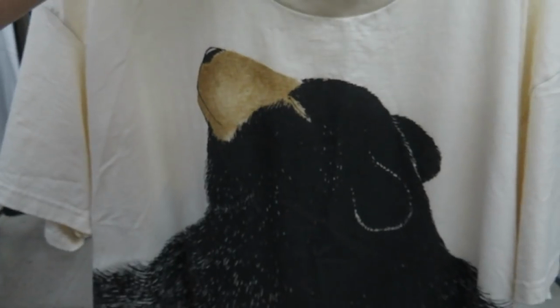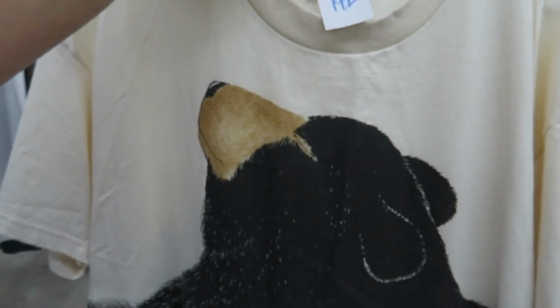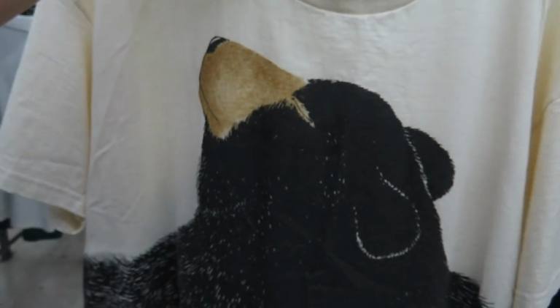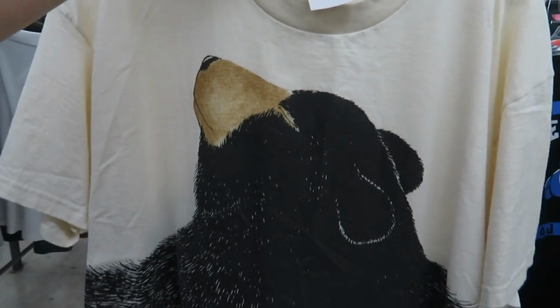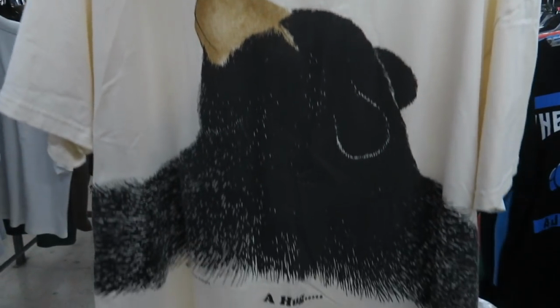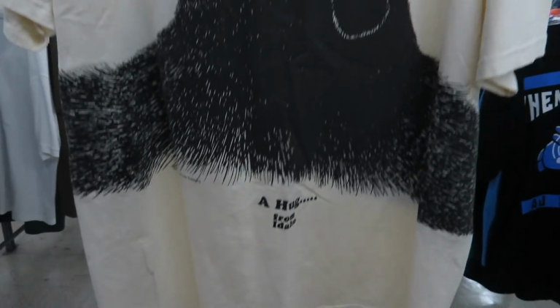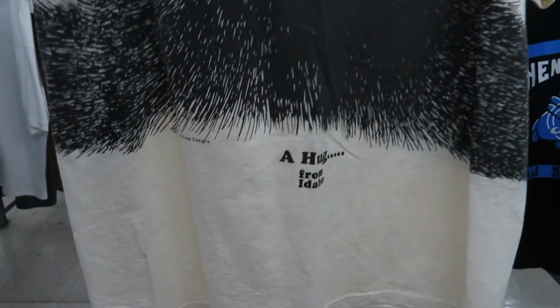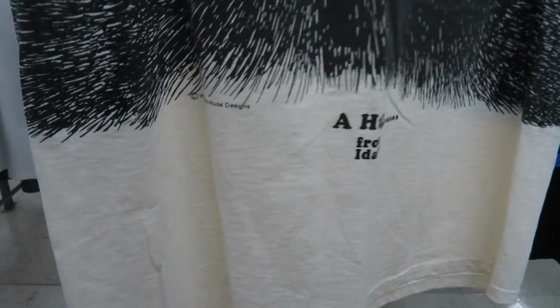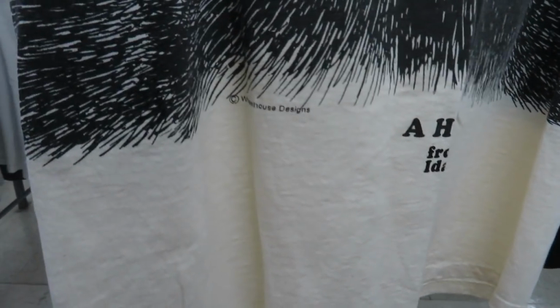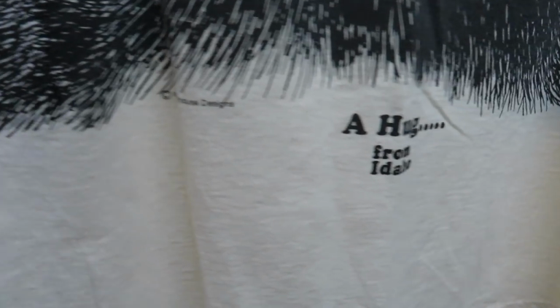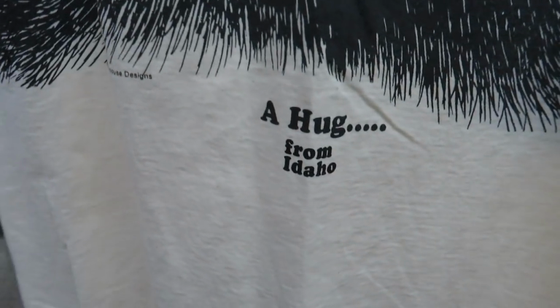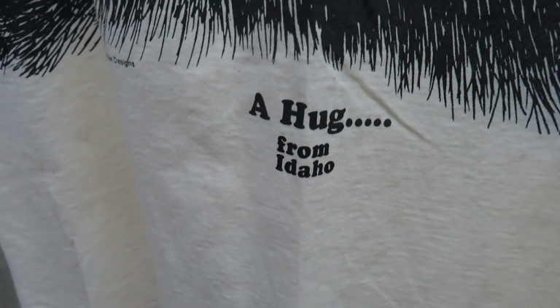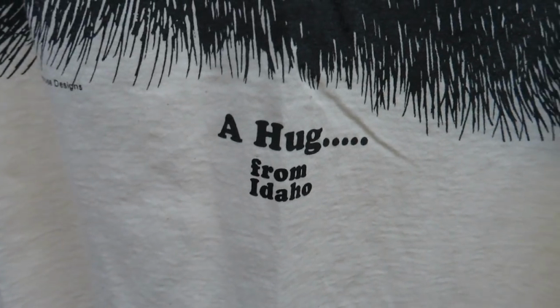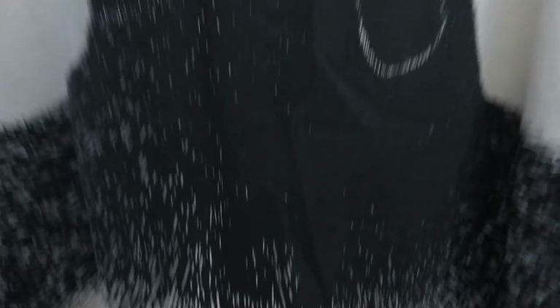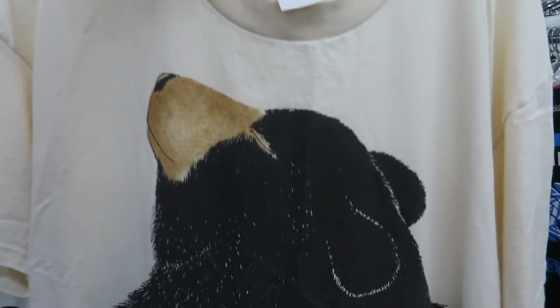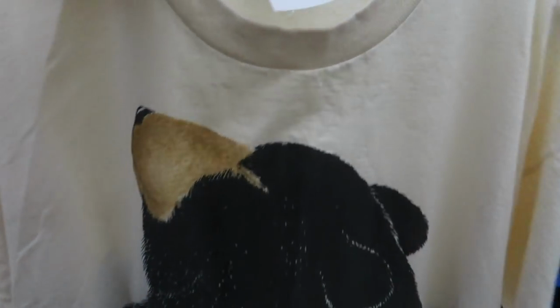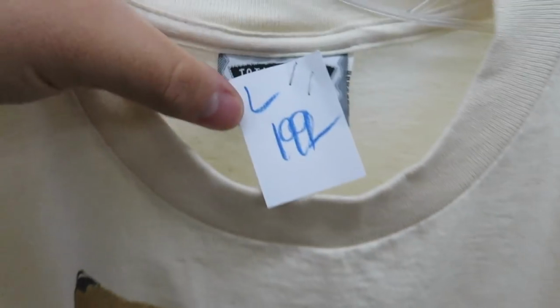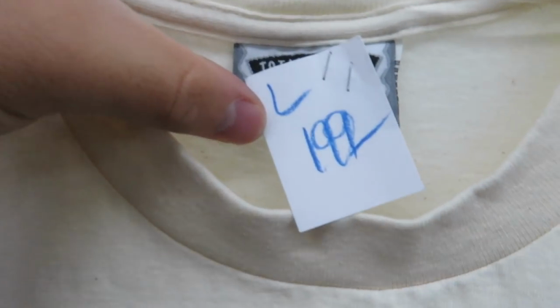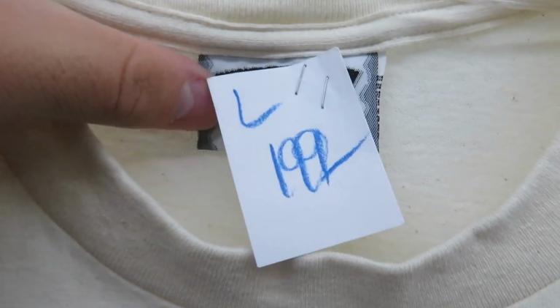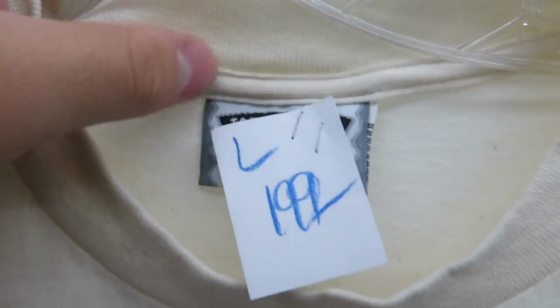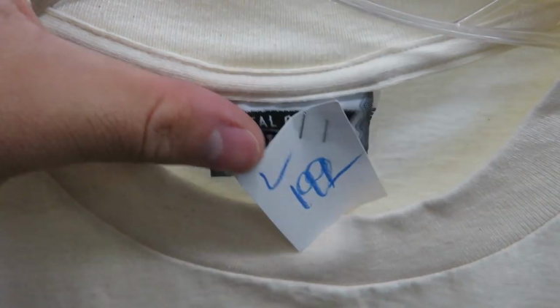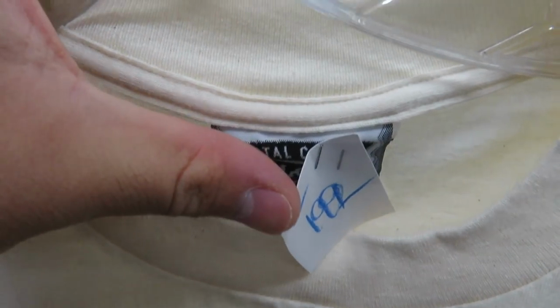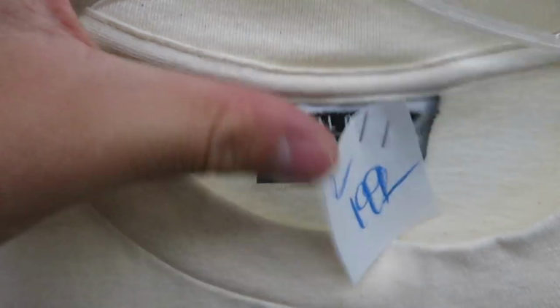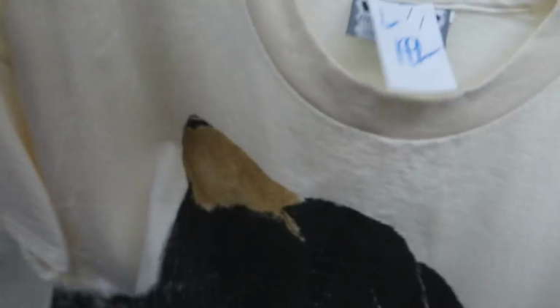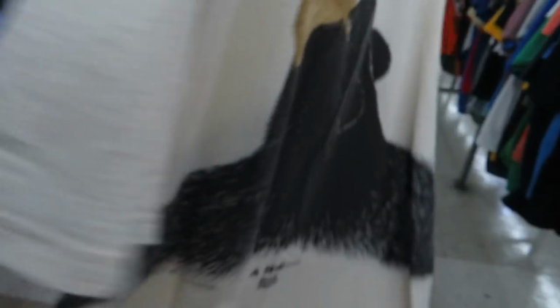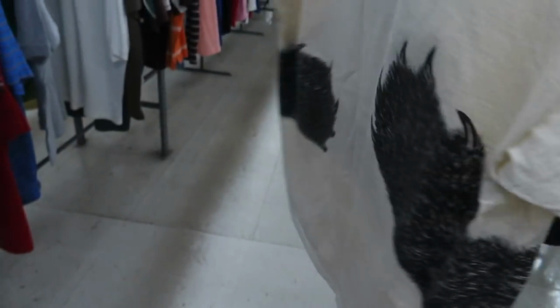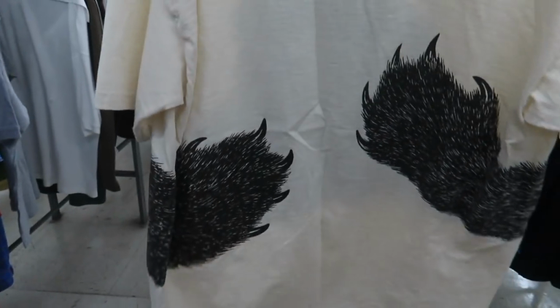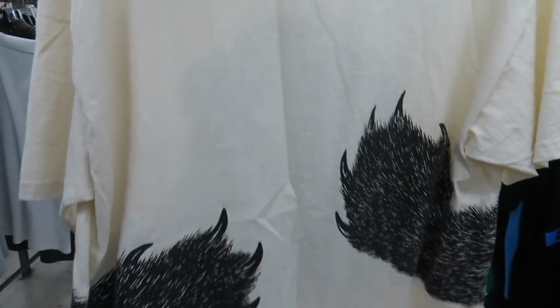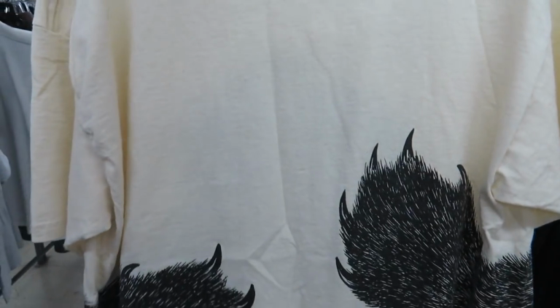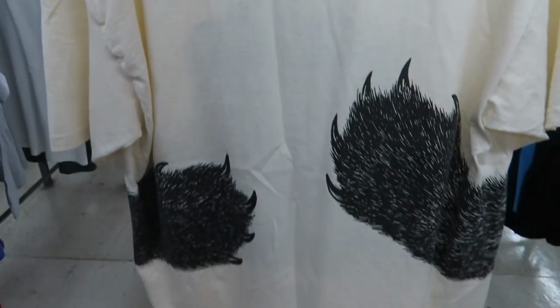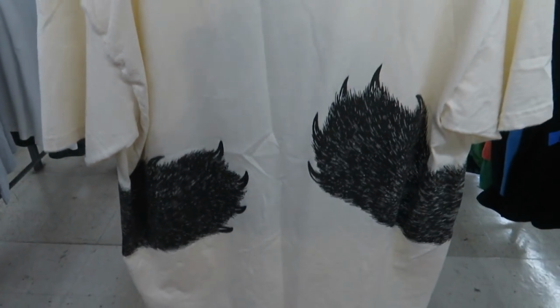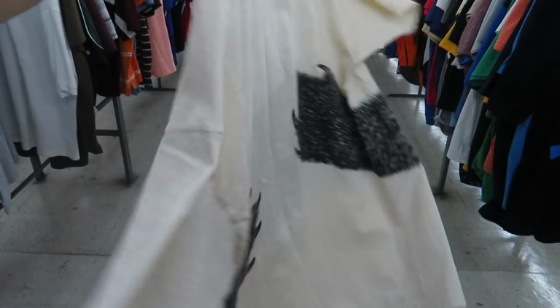I found this one — I thought it was kind of funny. We got 'A Hug from Idaho' with a grizzly bear. They want $1.99, it's a size large on a Lee tag. And then on the back you have his arms like he's hugging you.